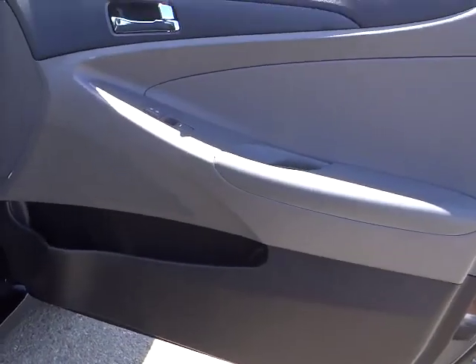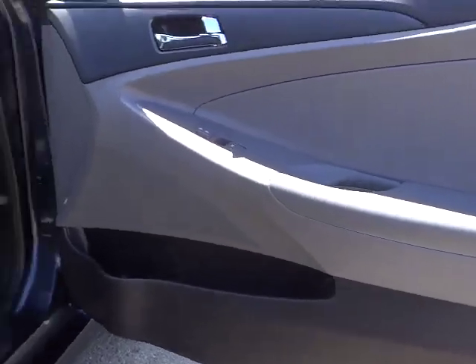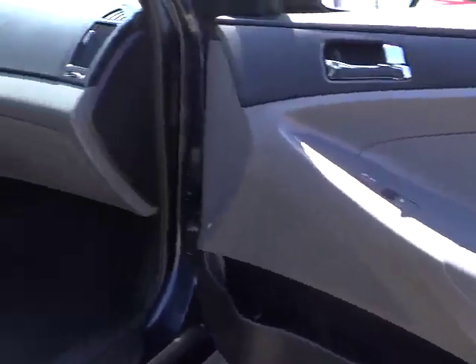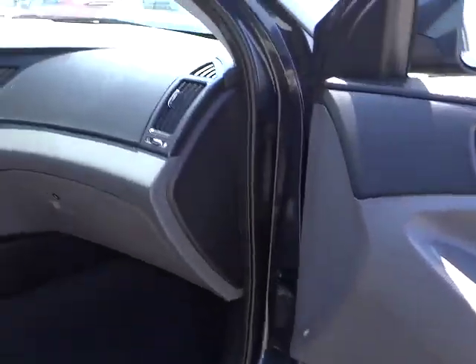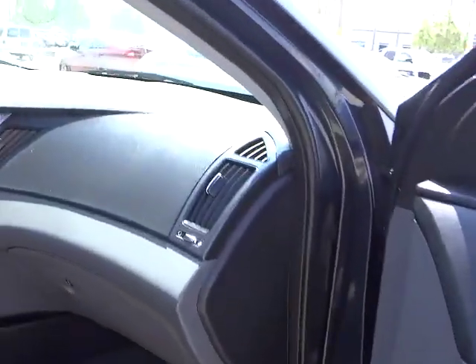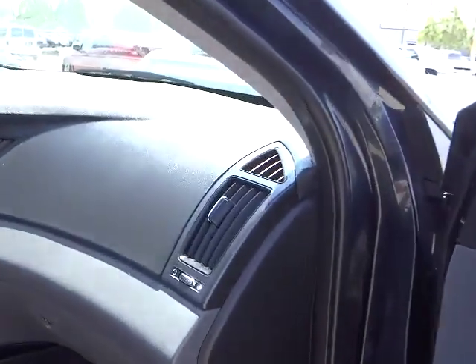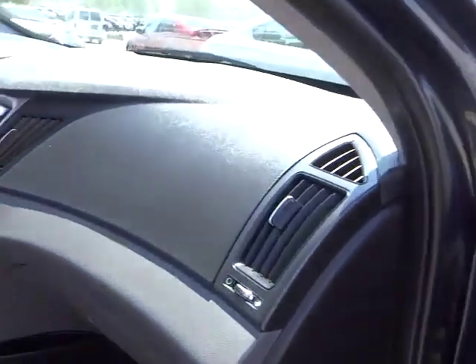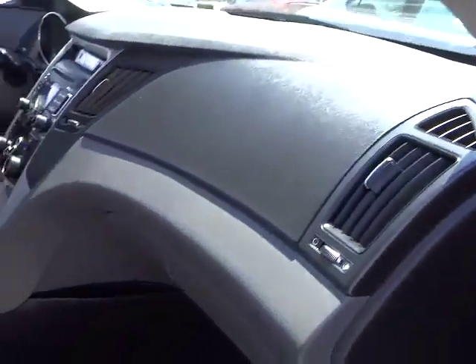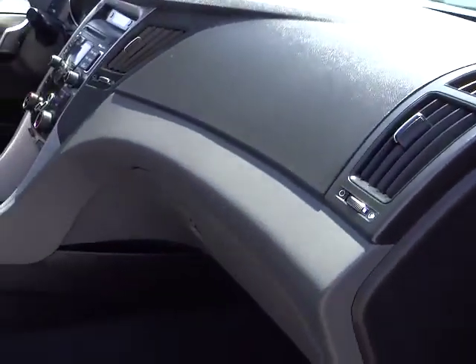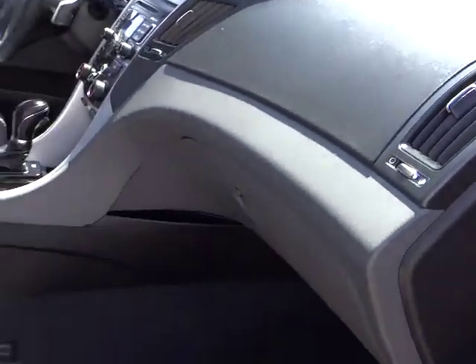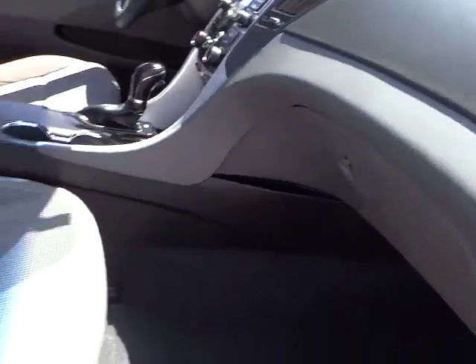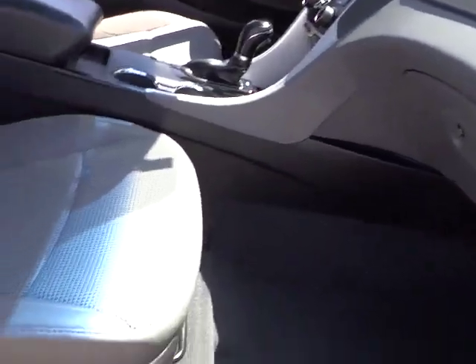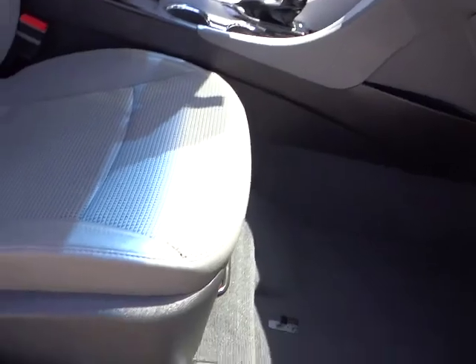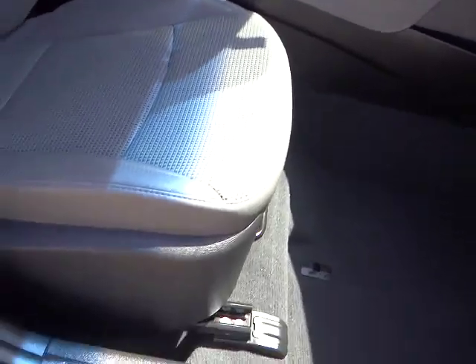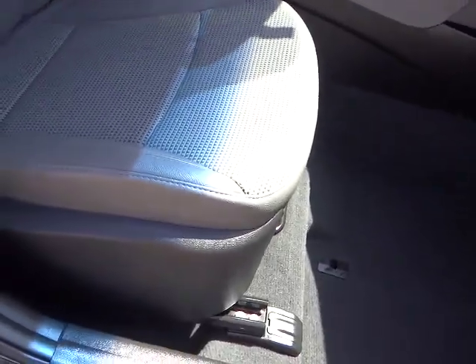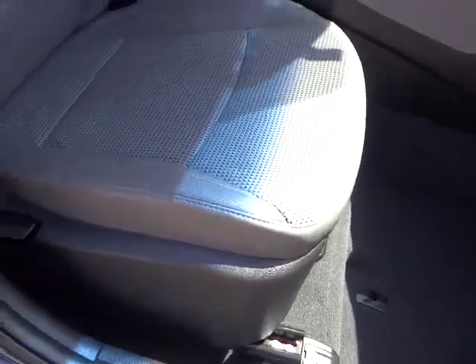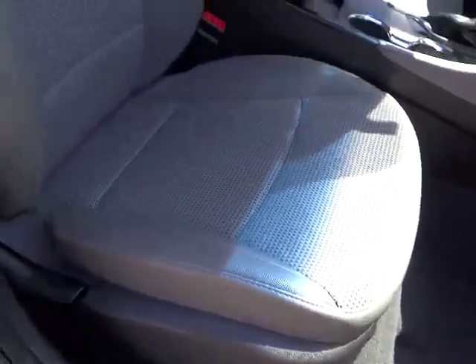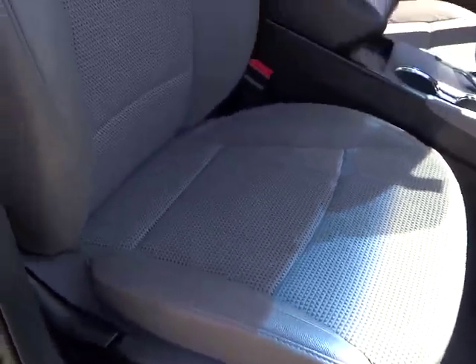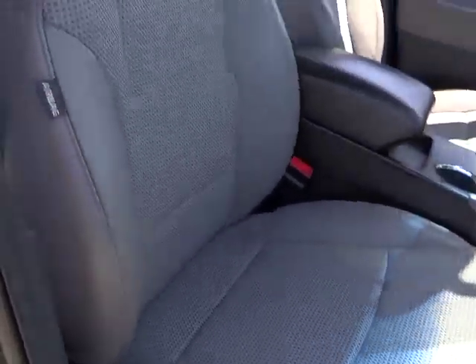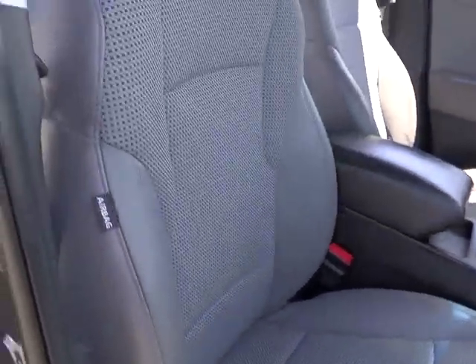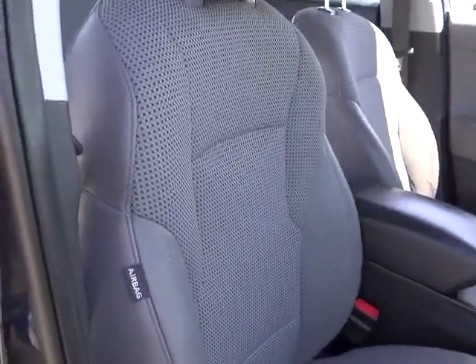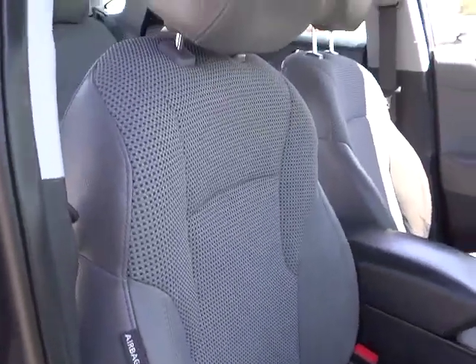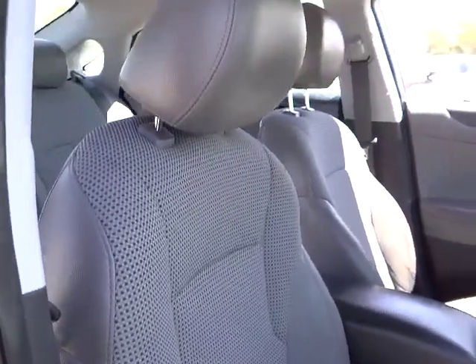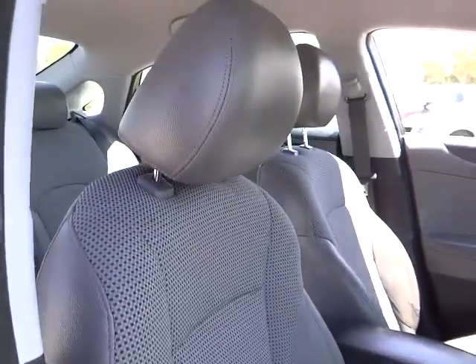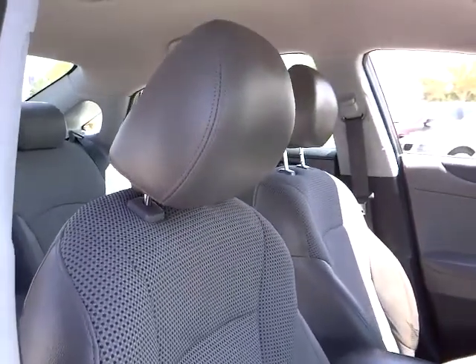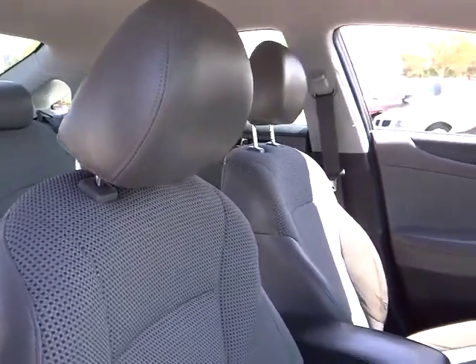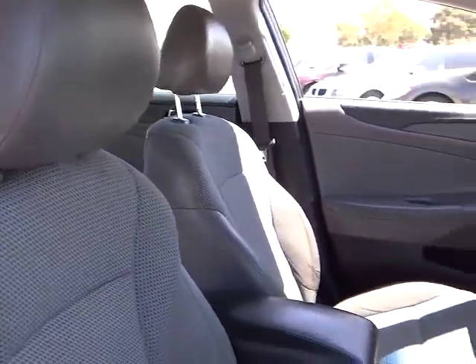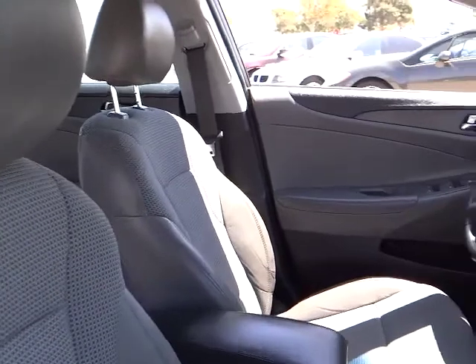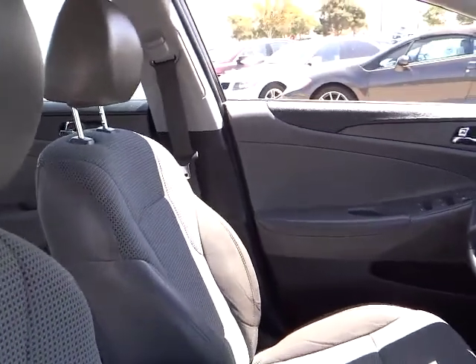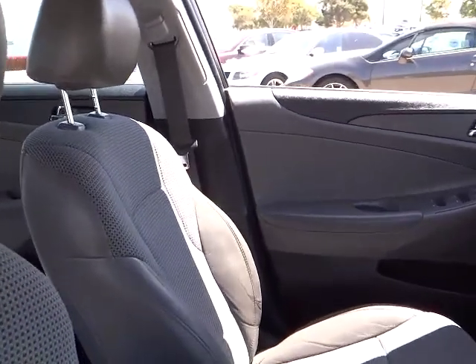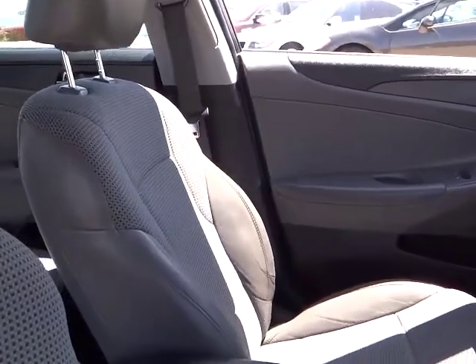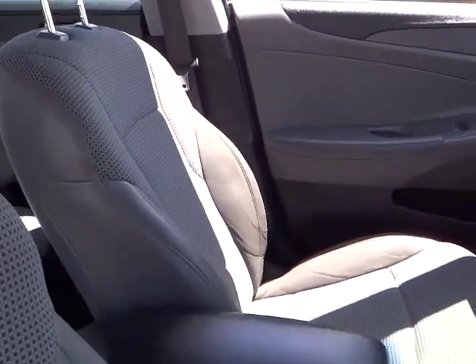Cruise control, climate control, trip computer, fog lamp, power door locks, power windows, trip odometer, leather, leather-wrapped steering wheel, tilt steering wheel.